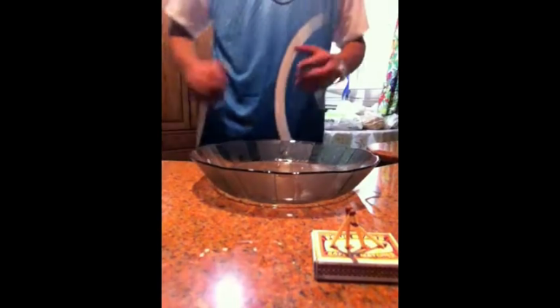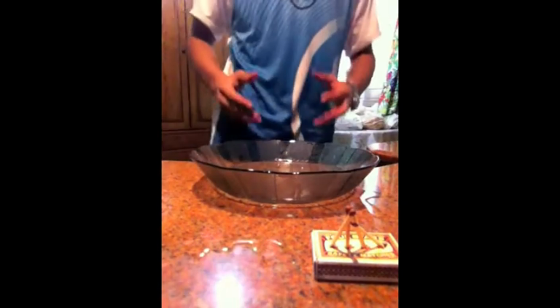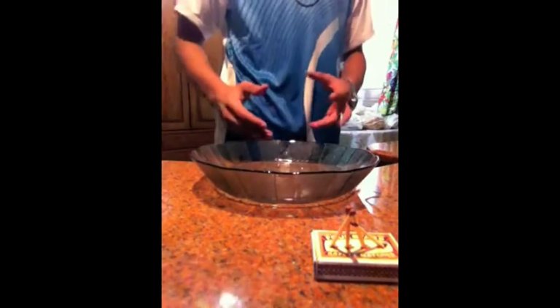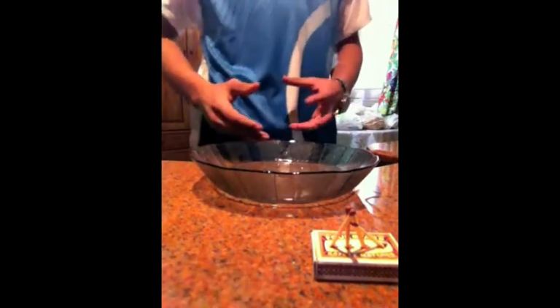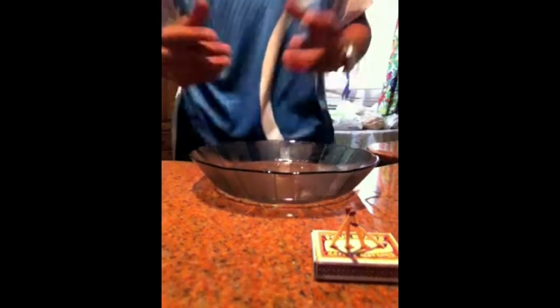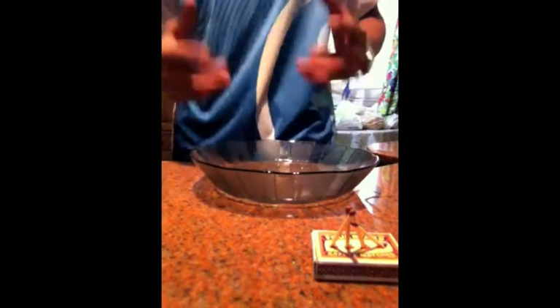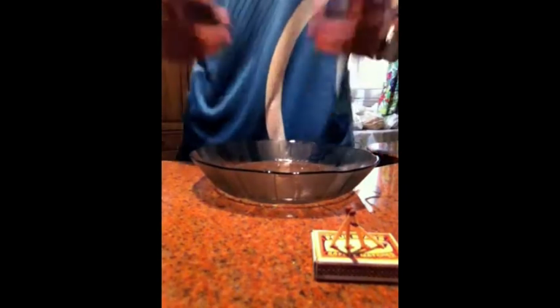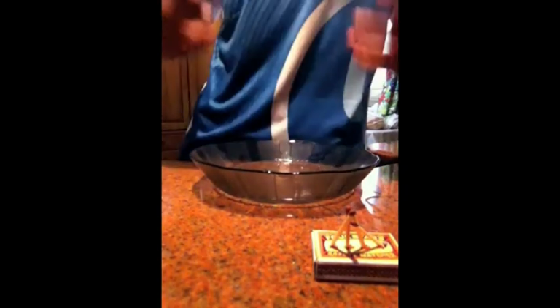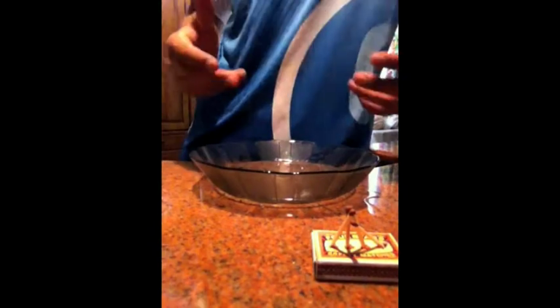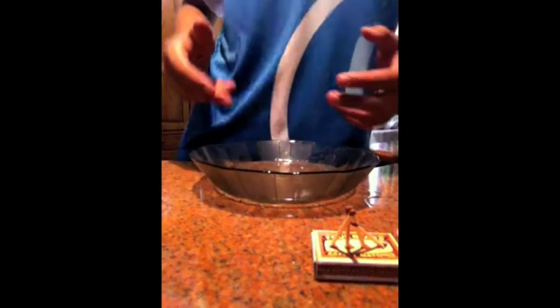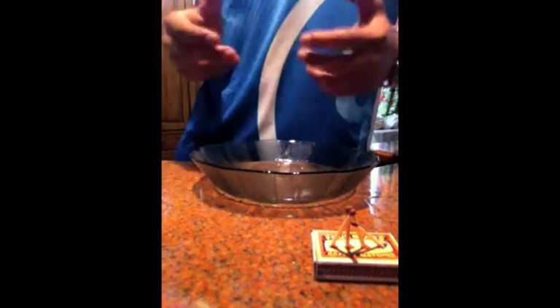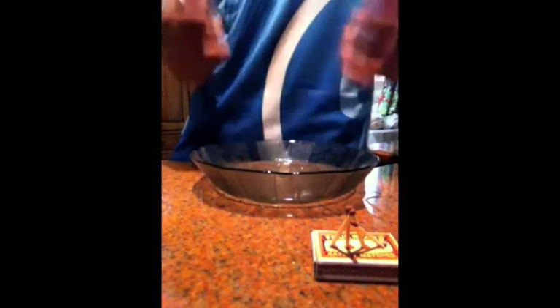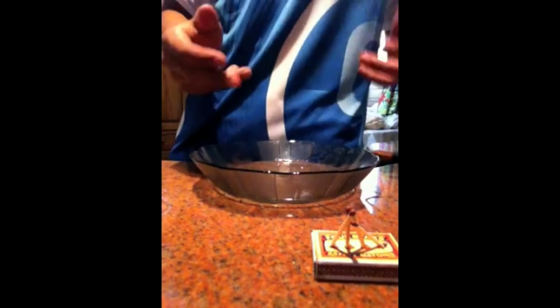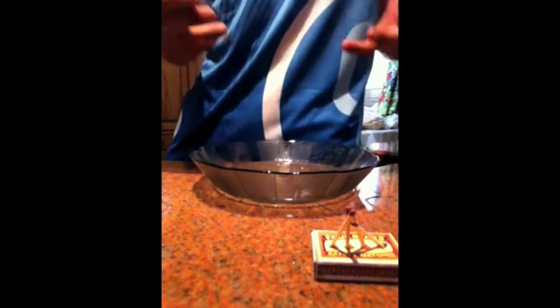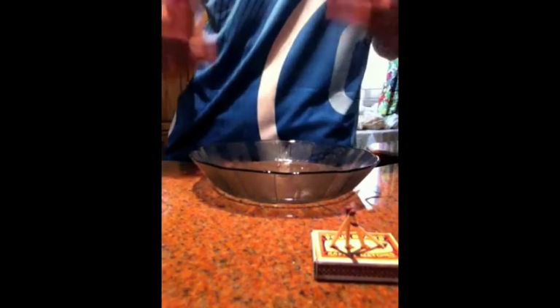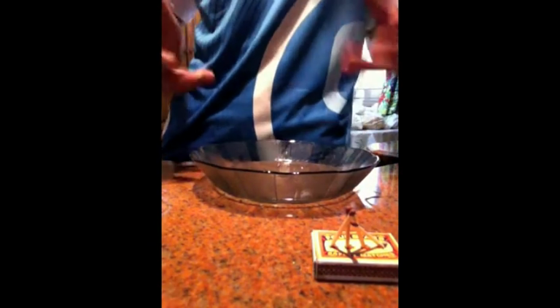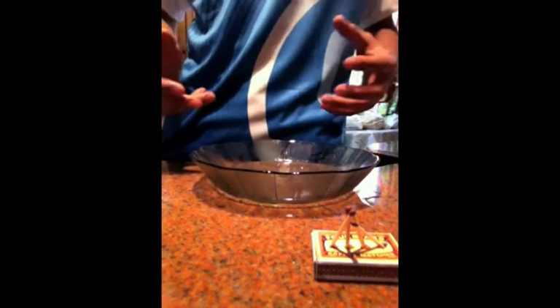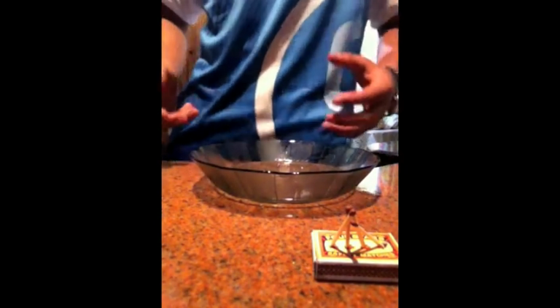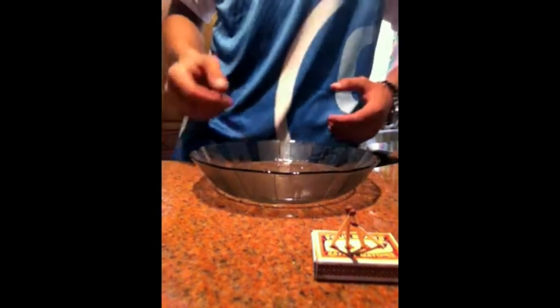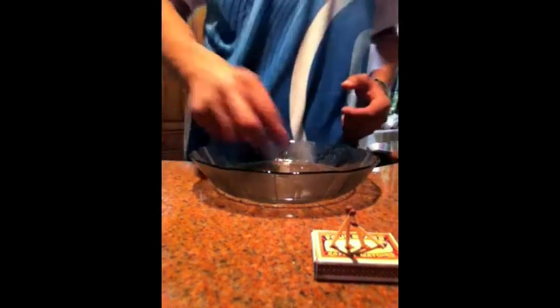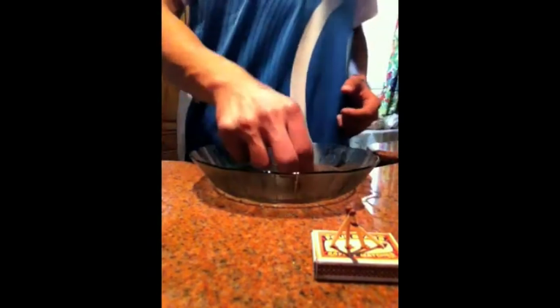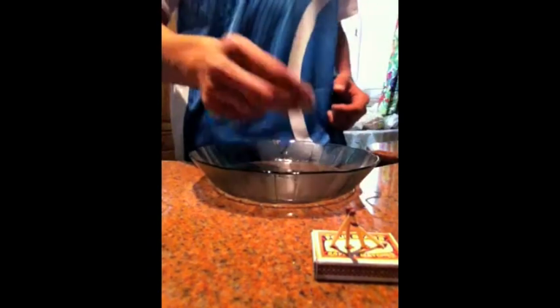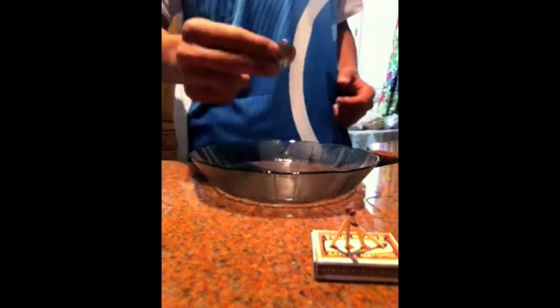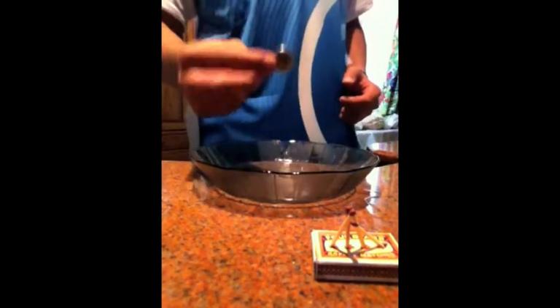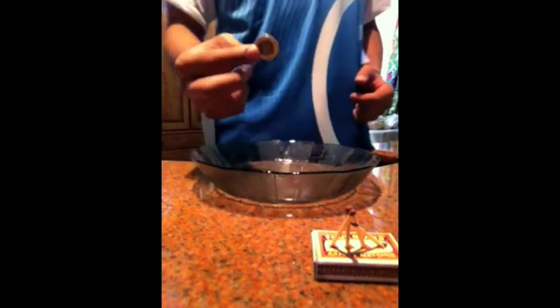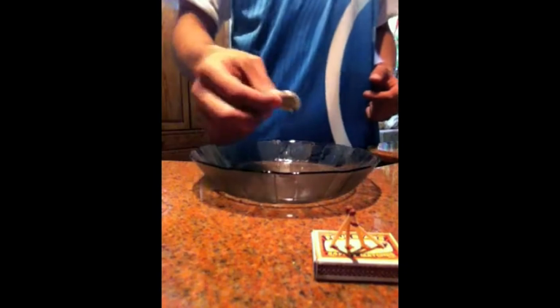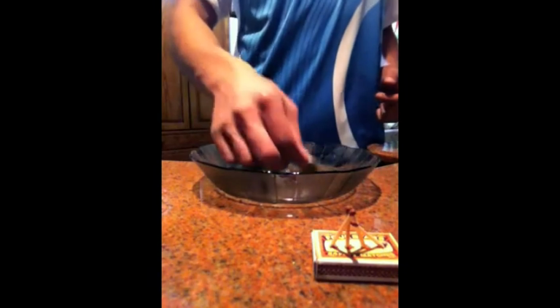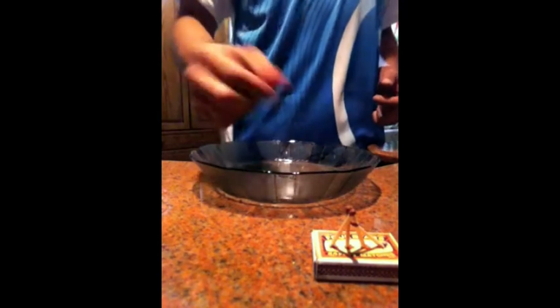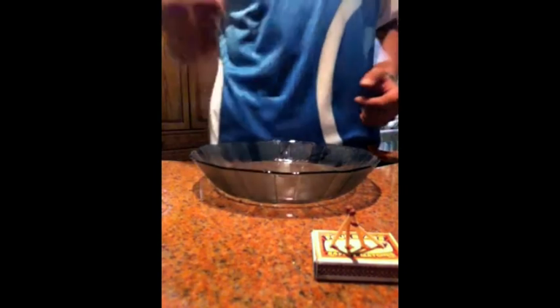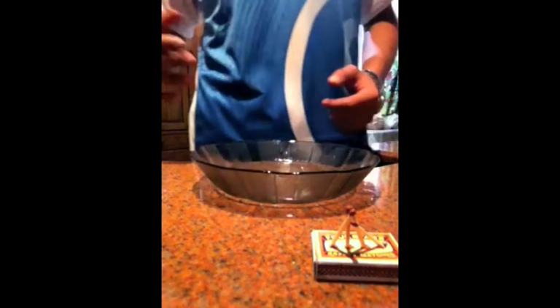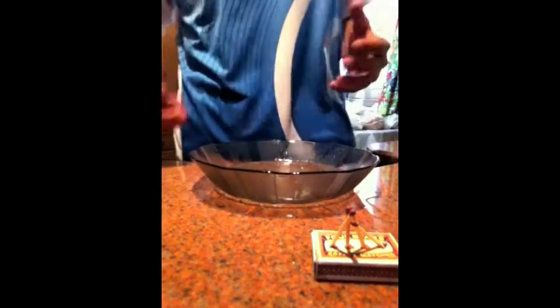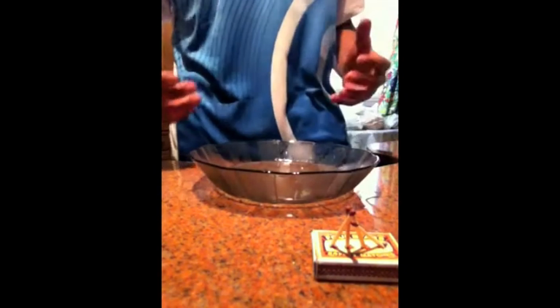That is the important part — you are going to challenge any of your friends to take the coin out without touching the water. Of course they can't; they have to touch the water.